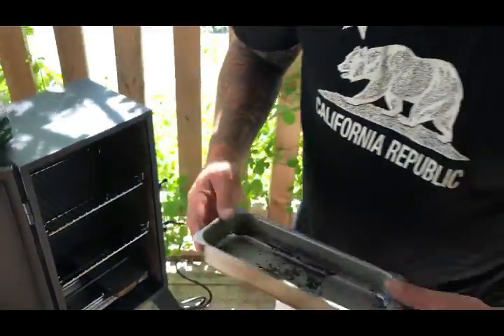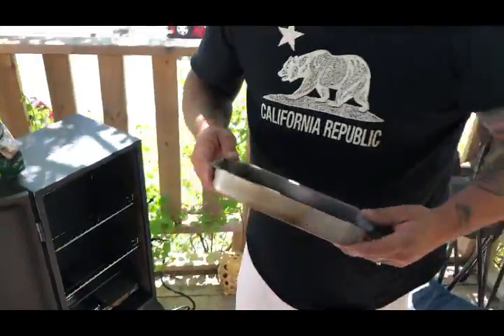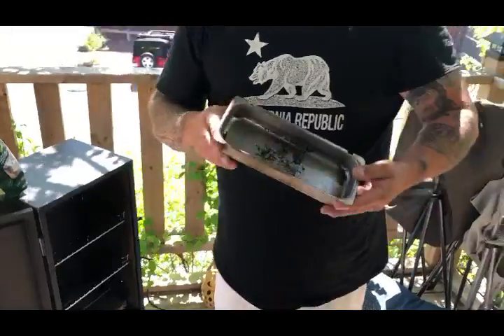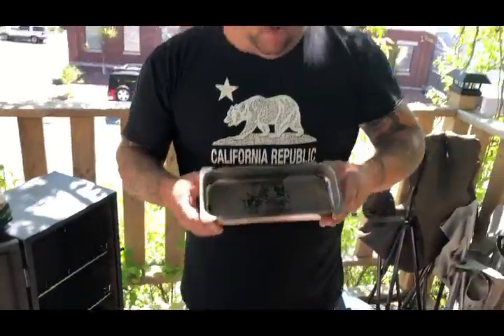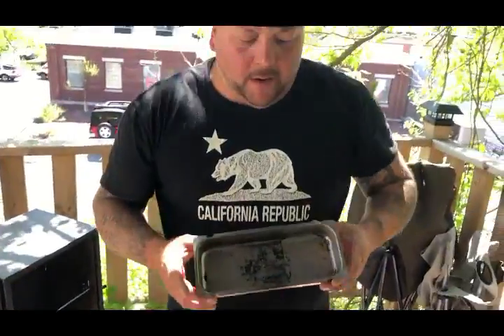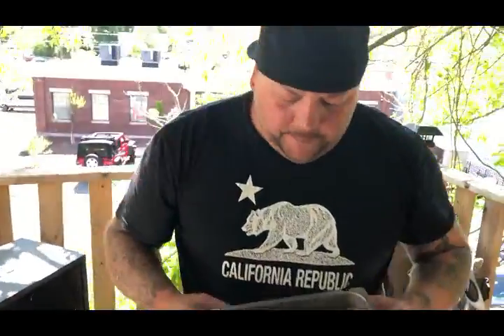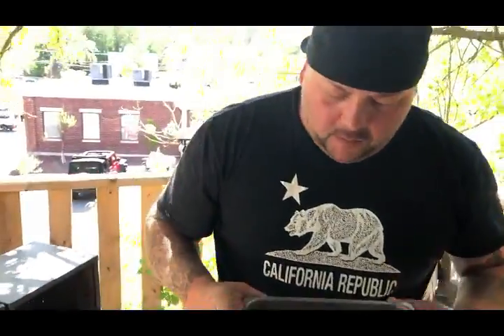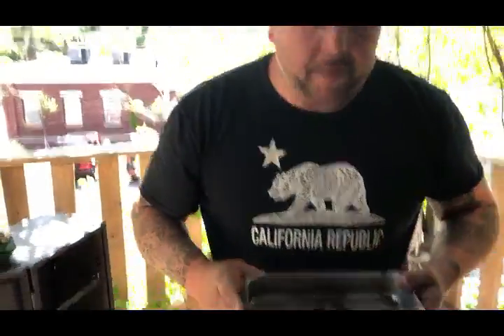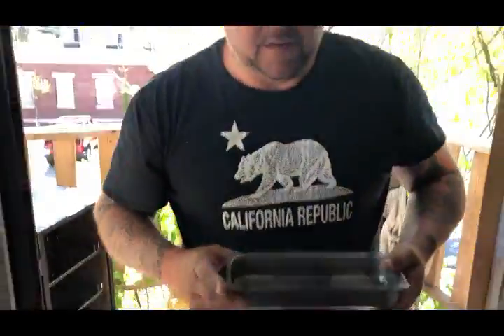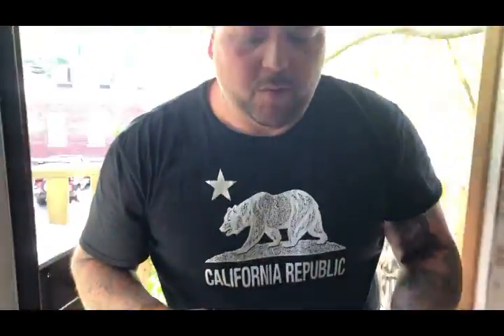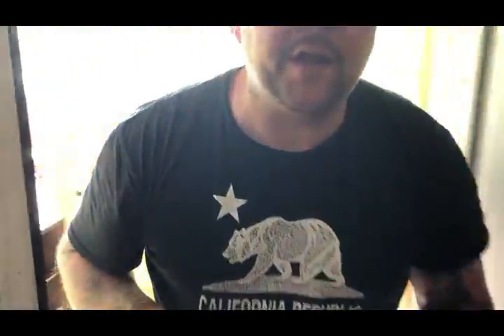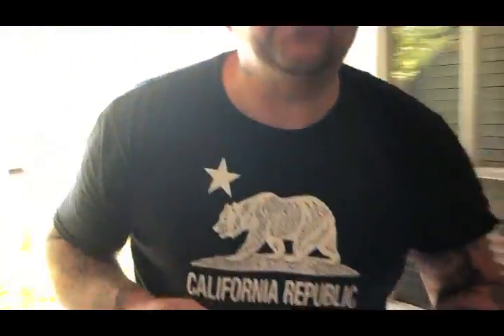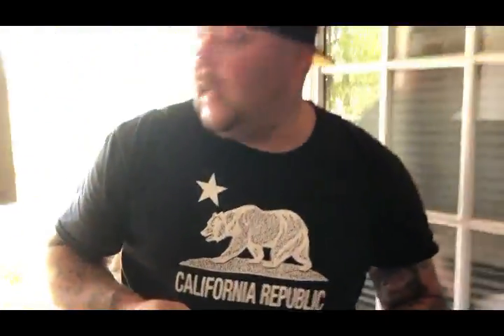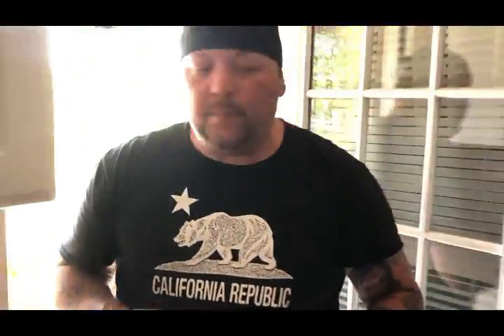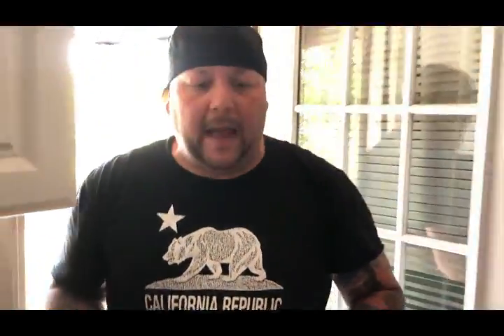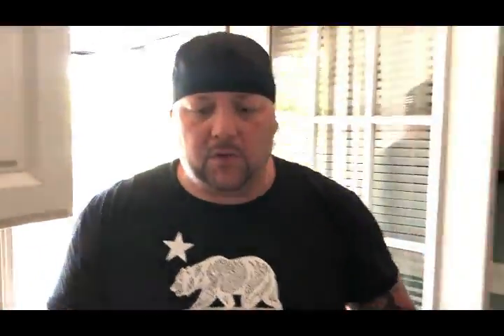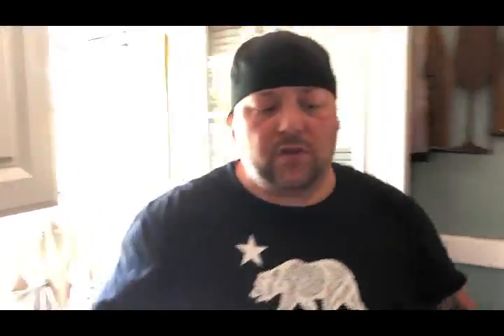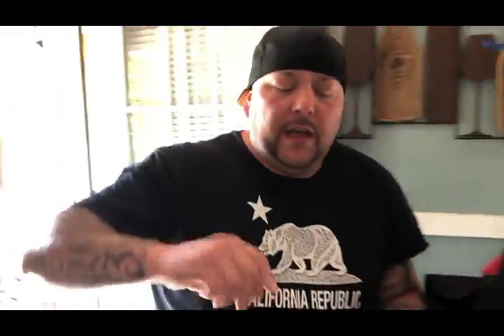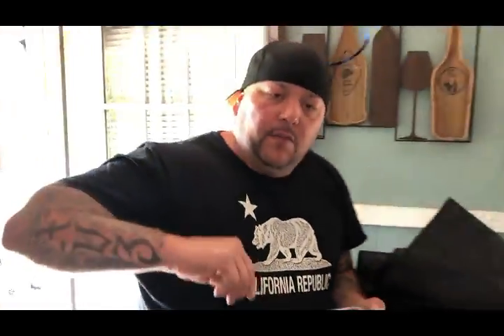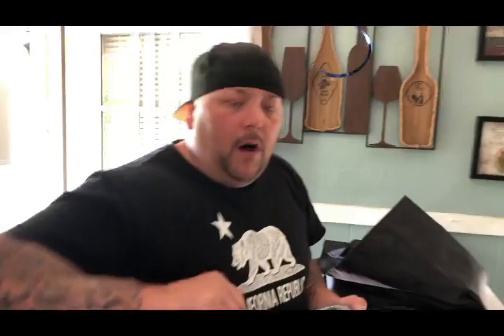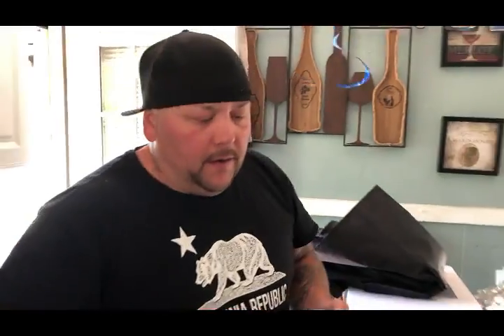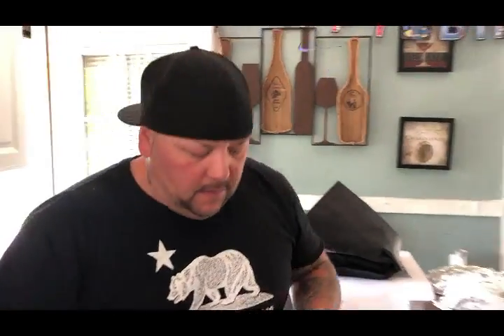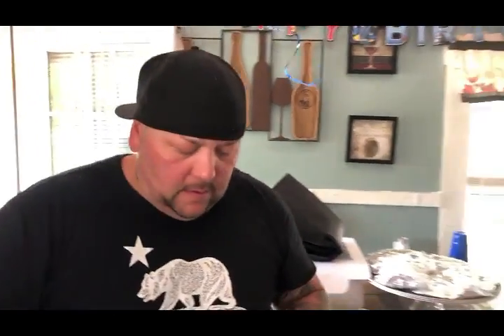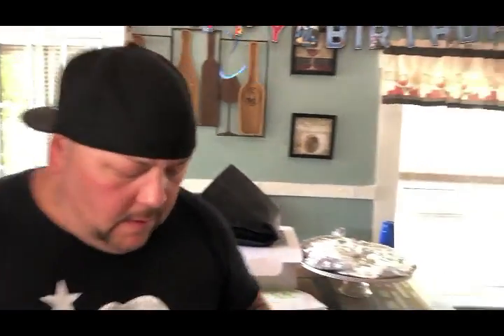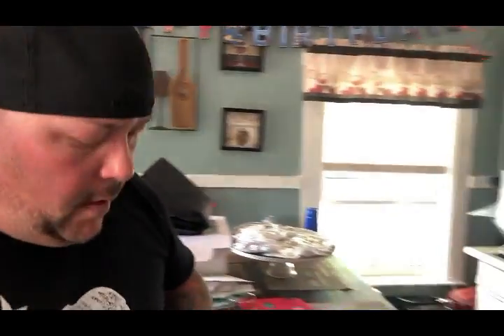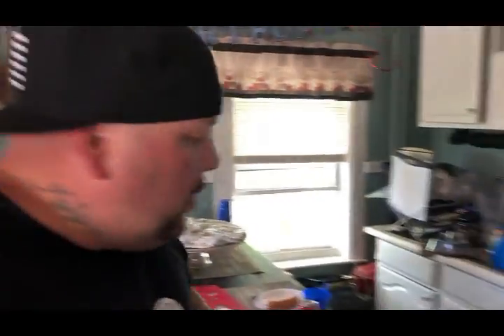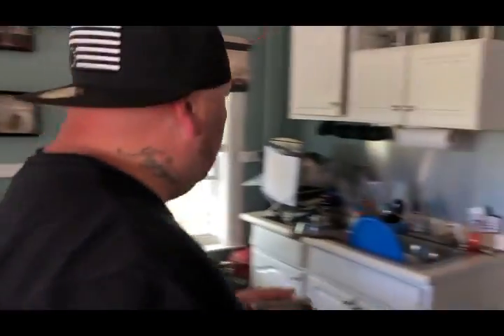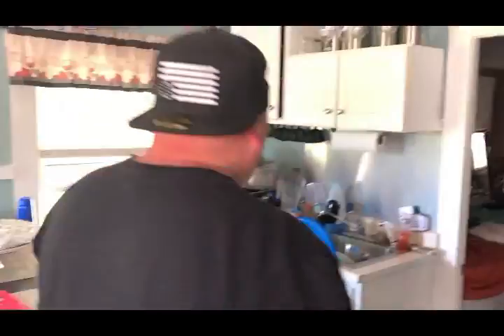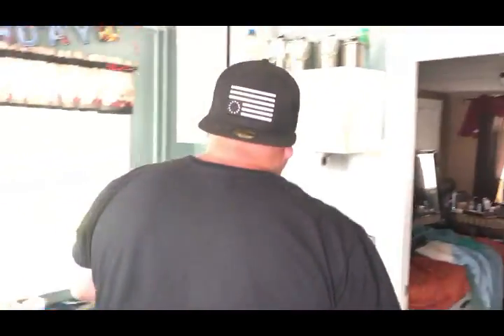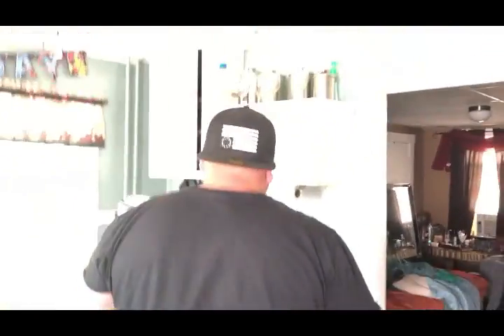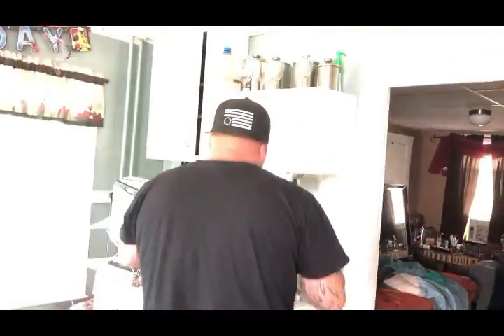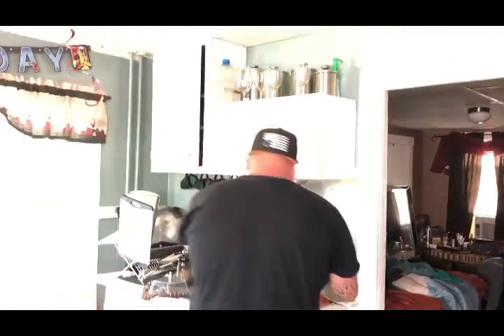This tray is for water. We're going to fill this up with water. Usually I like to put apple juice in with the water, so we're going to fill it up with some water.